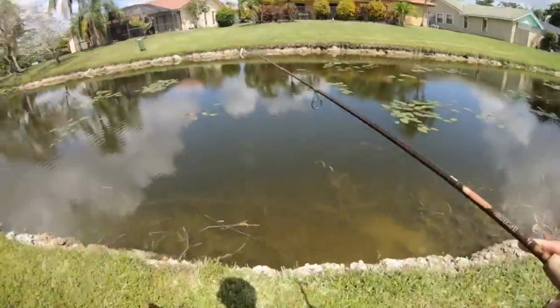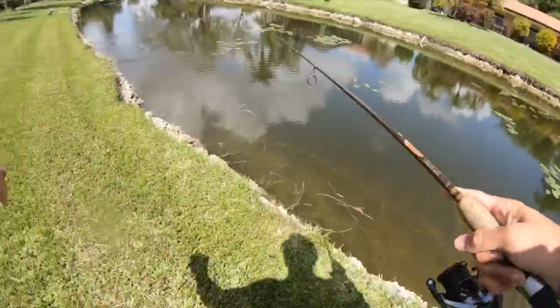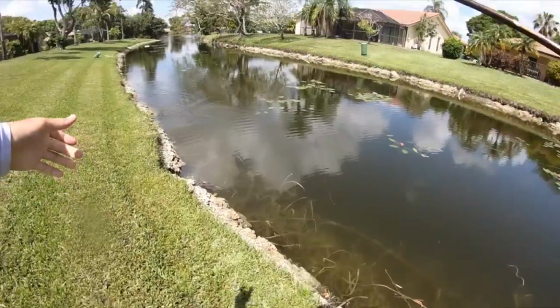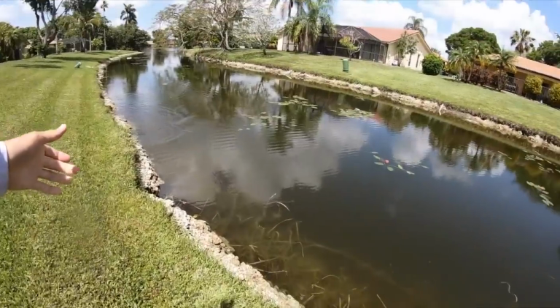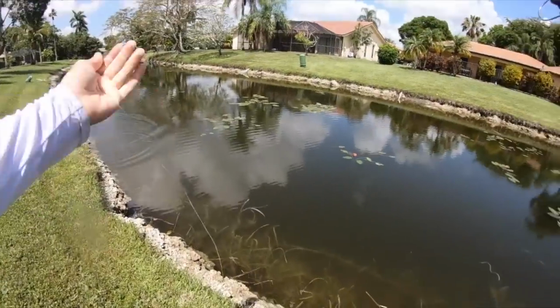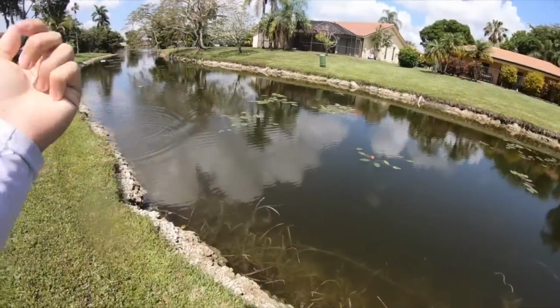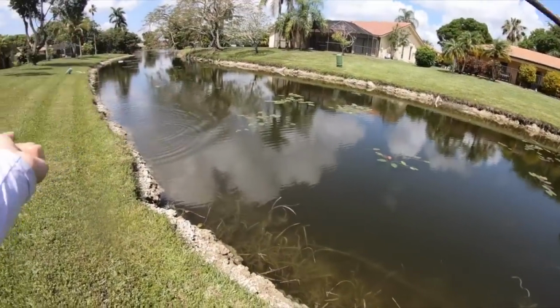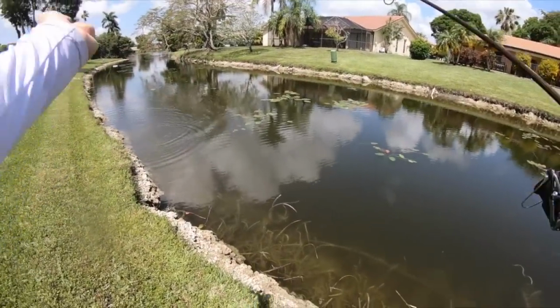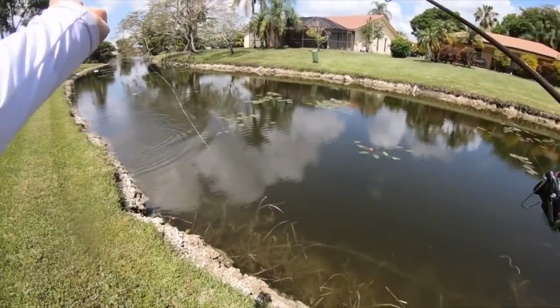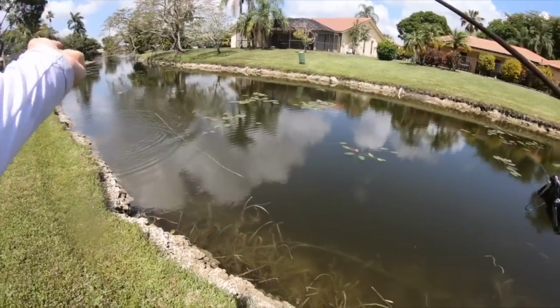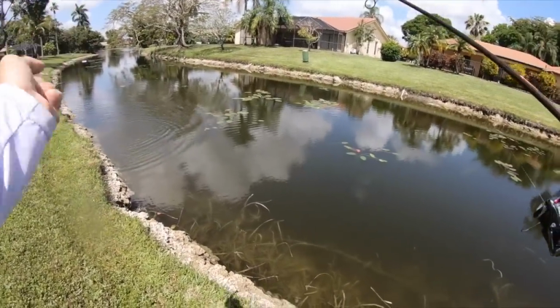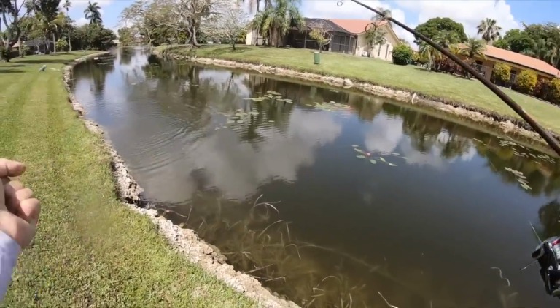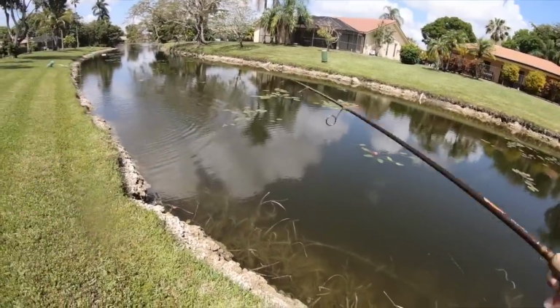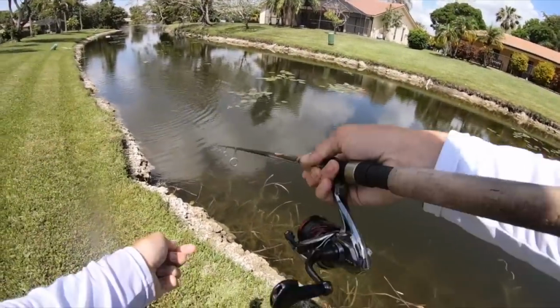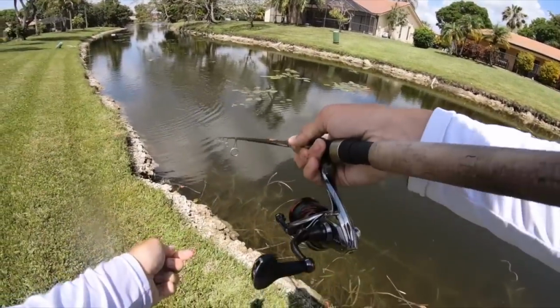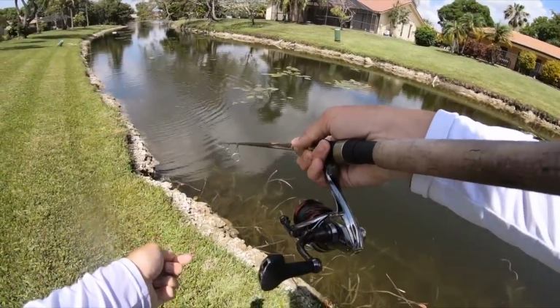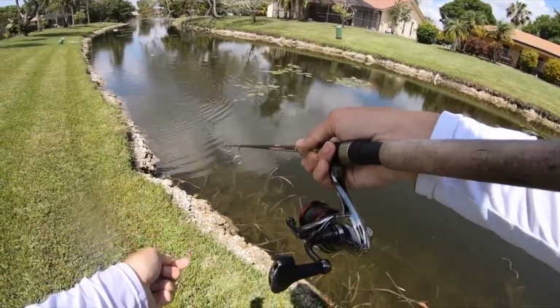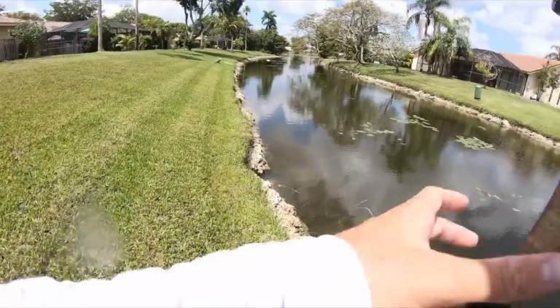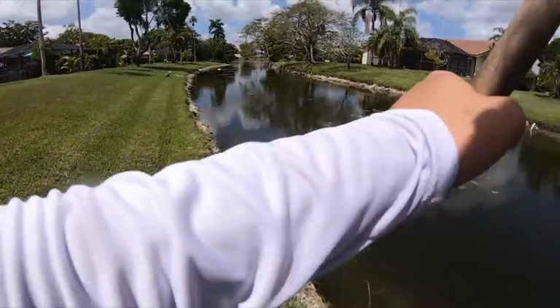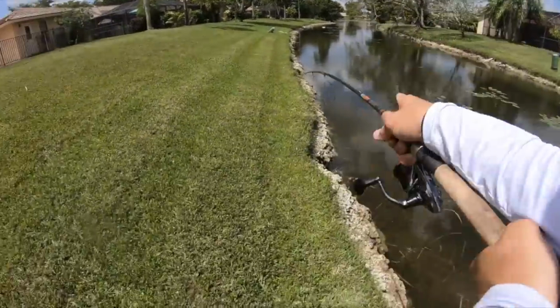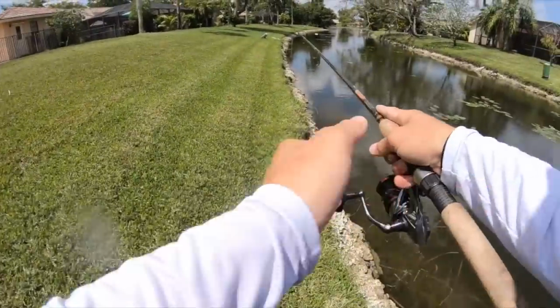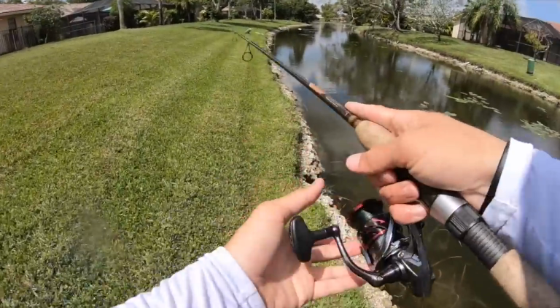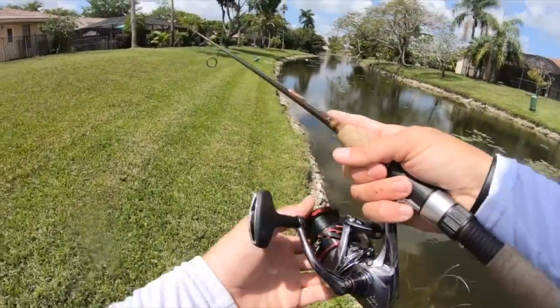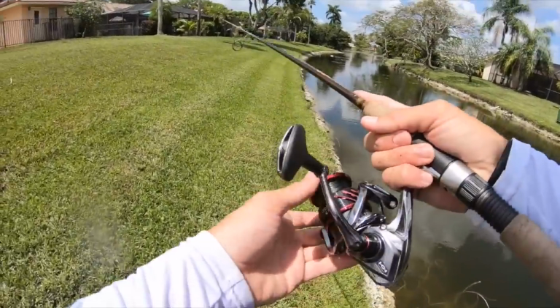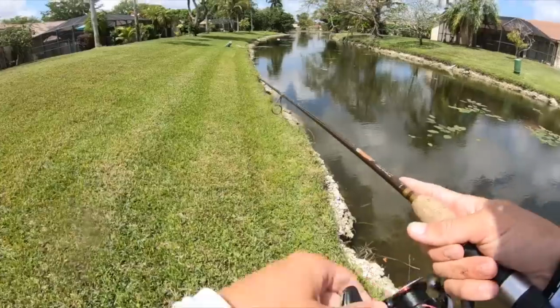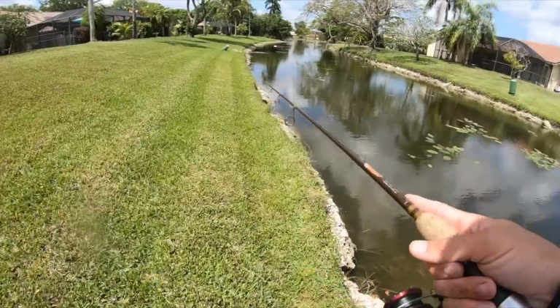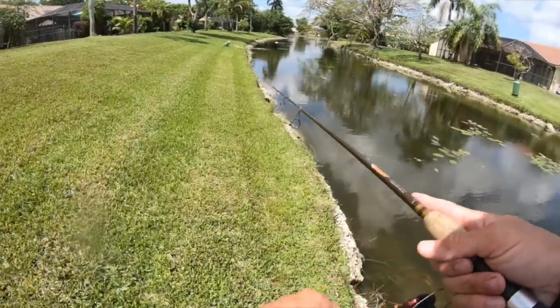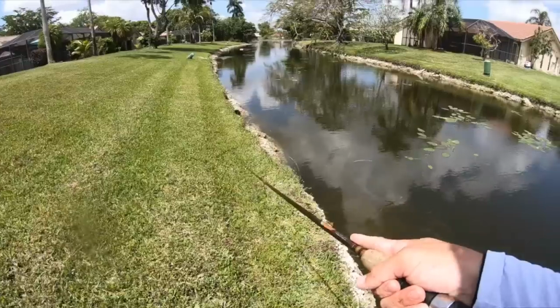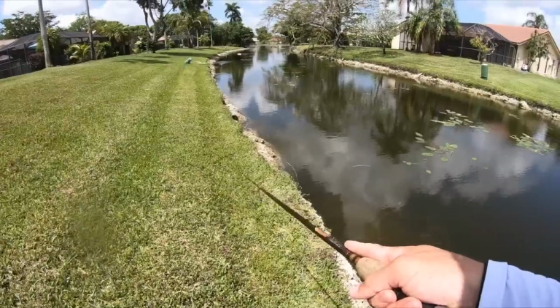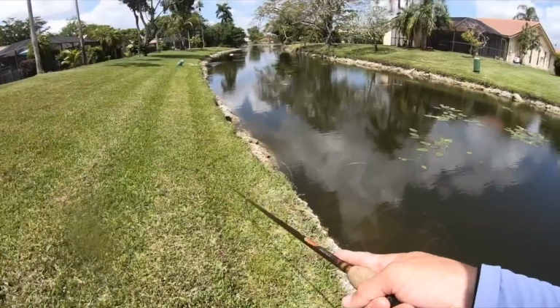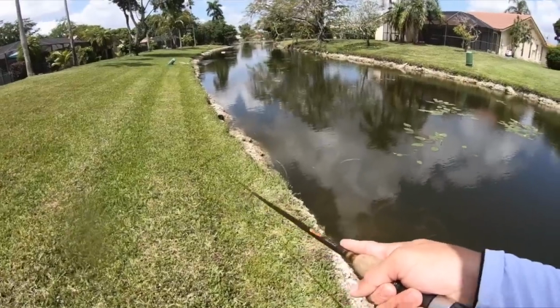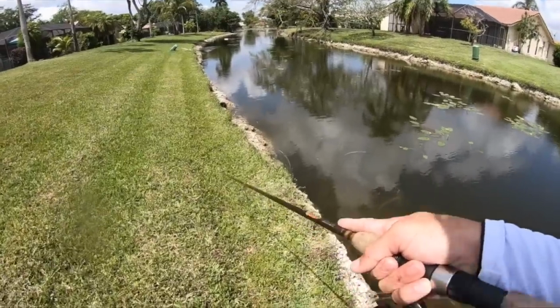No, I broke off — that's the third freaking break-off I've had all day. Look, he's right there with the frog in his mouth. I am extremely, extremely frustrated right now. I have broken off on an insane amount of fish today.